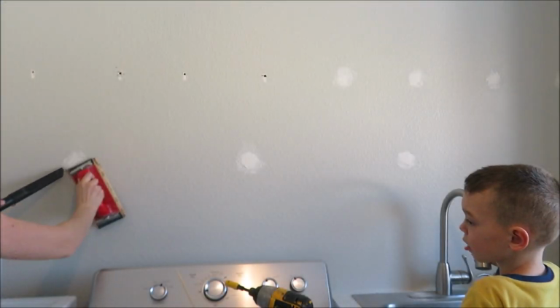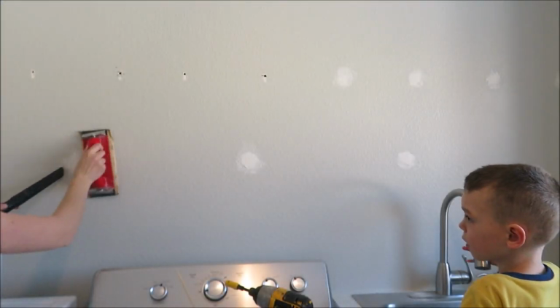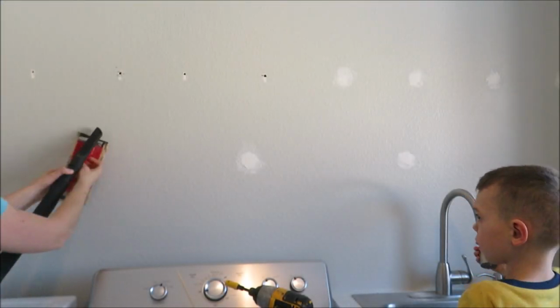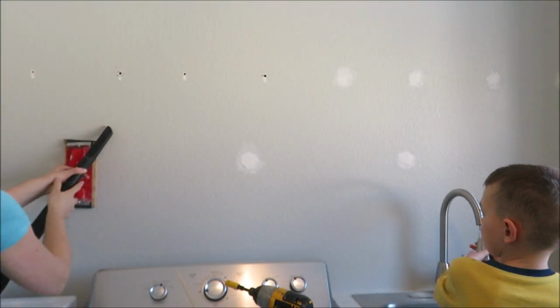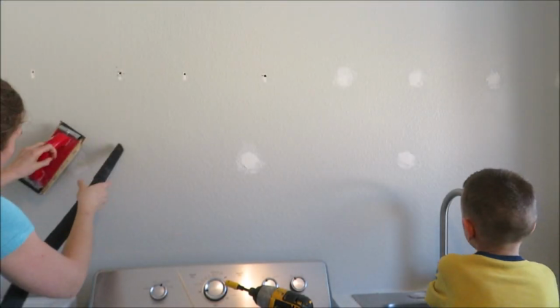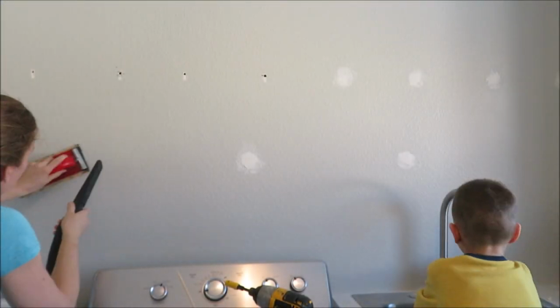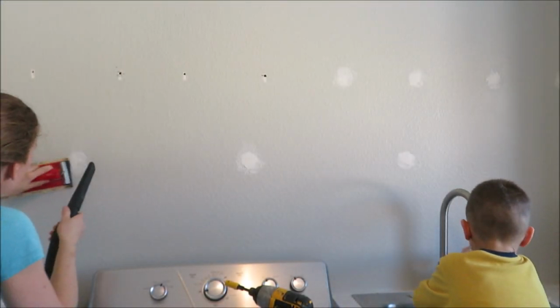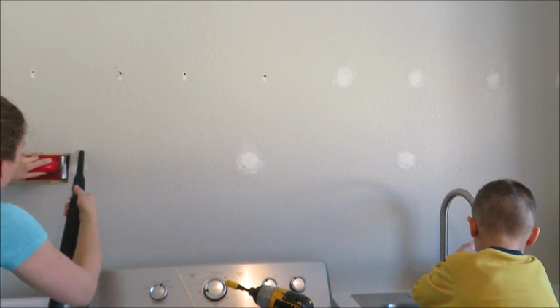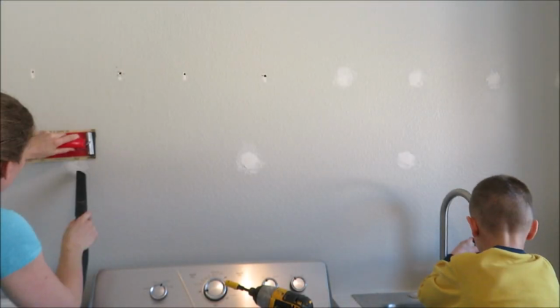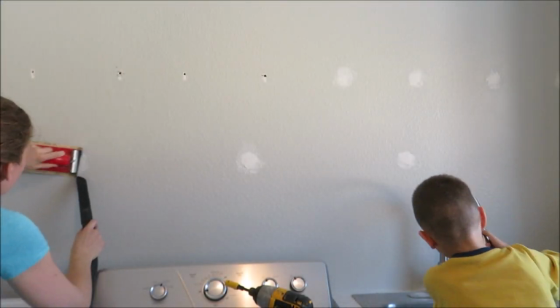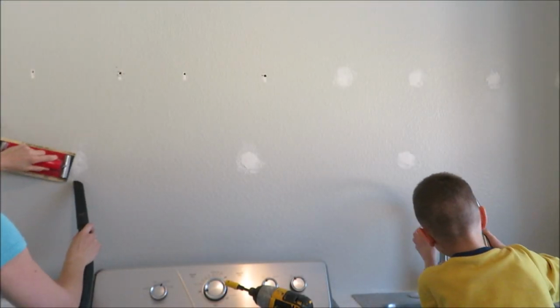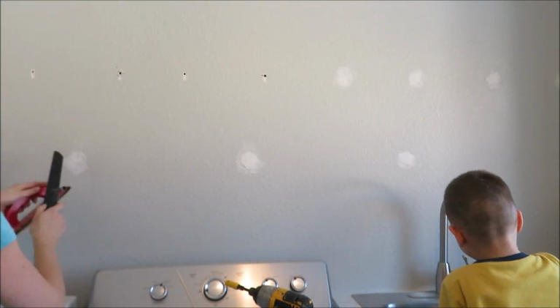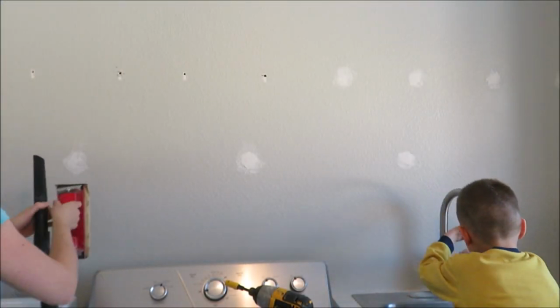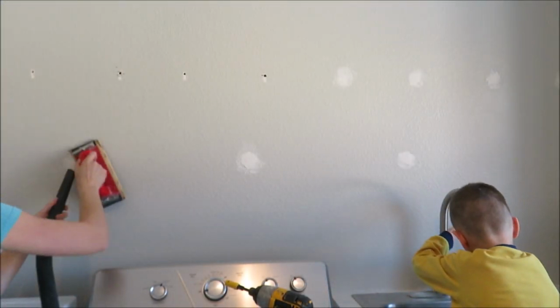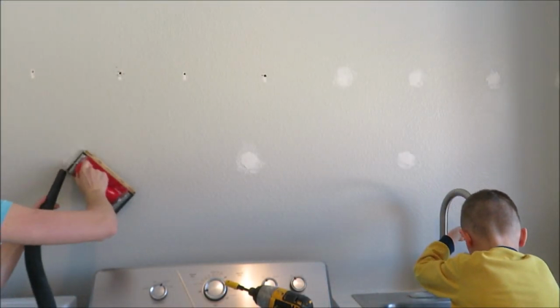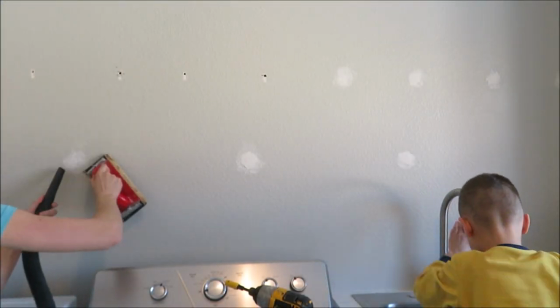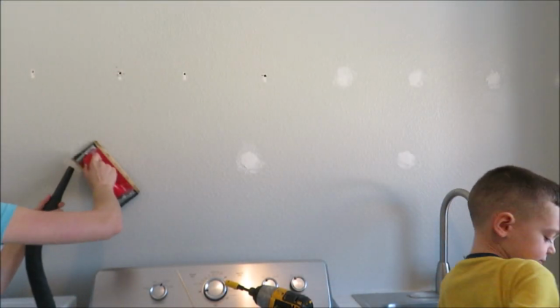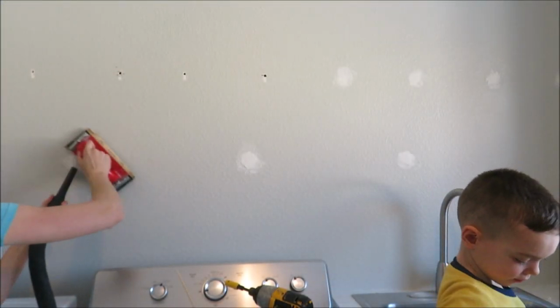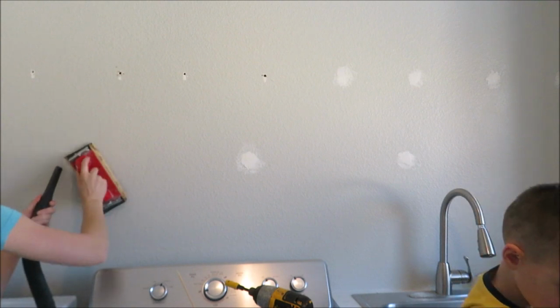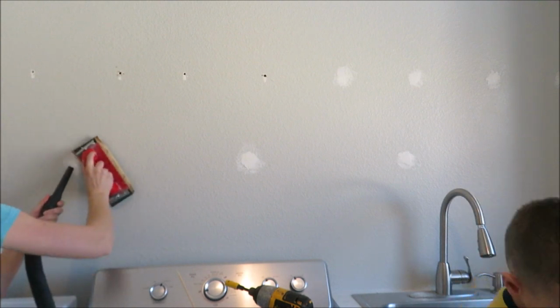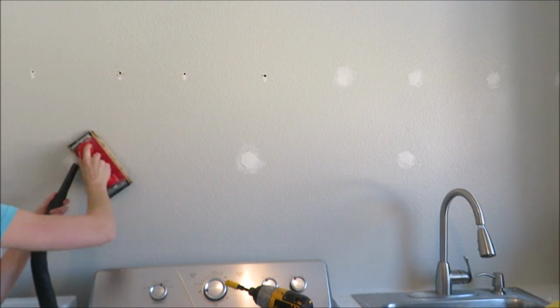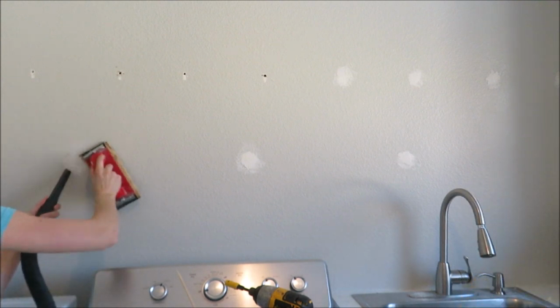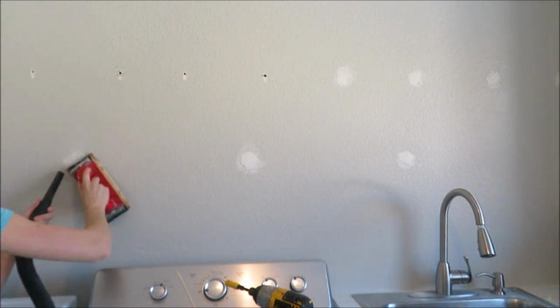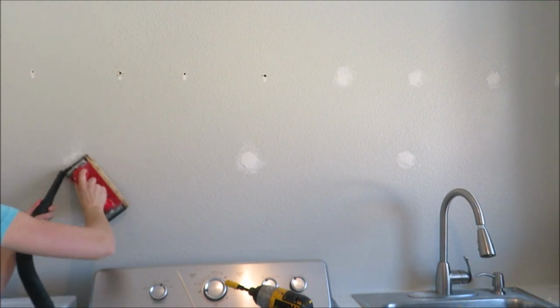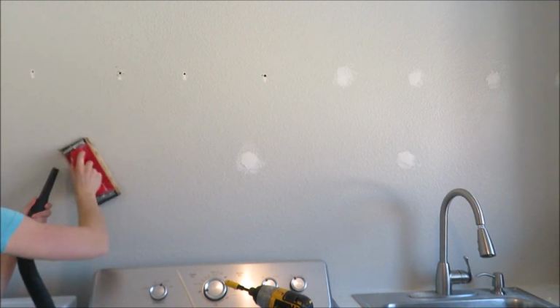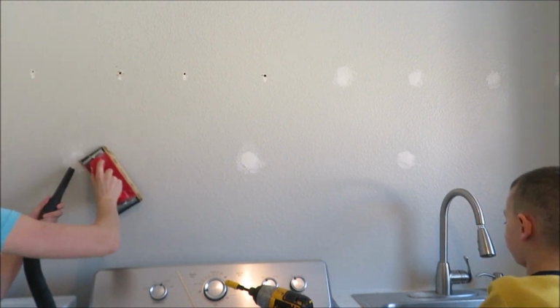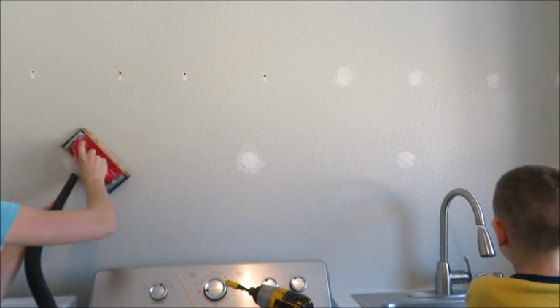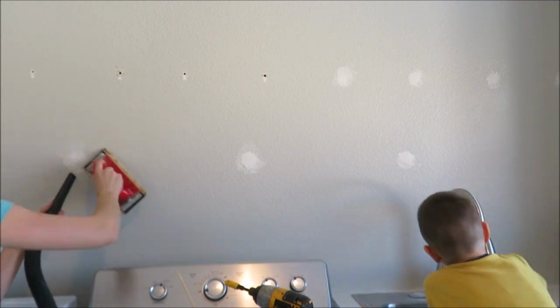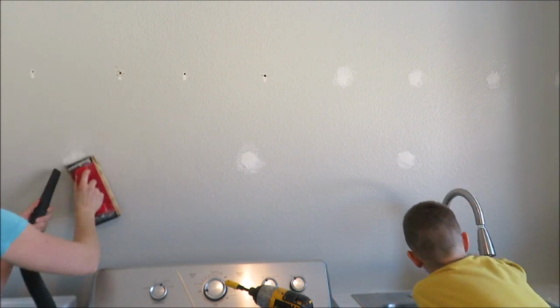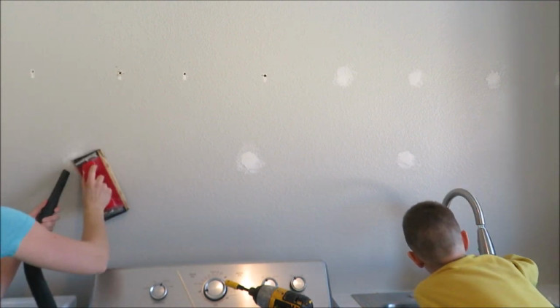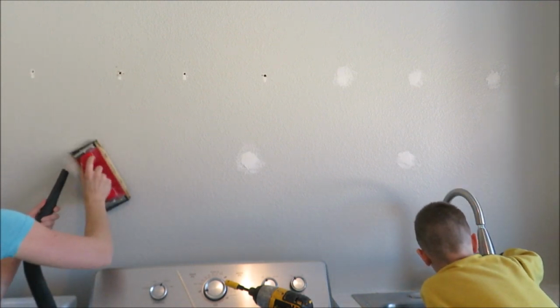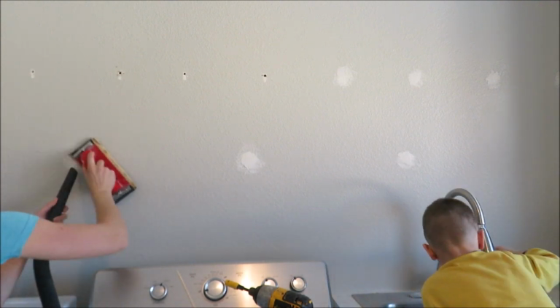When you're sanding it really creates a lot of dust, so I took the shop vac and held it underneath my little sander just to help keep the dust down. You'll notice I didn't fill in all of the holes — that's because some of them are going to be covered up by the cabinets.